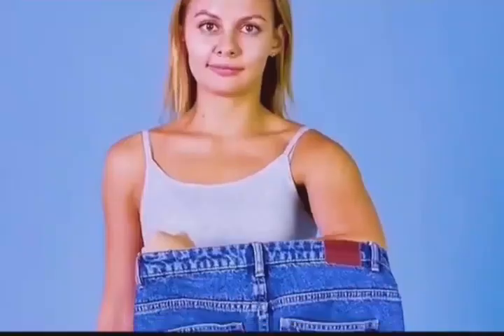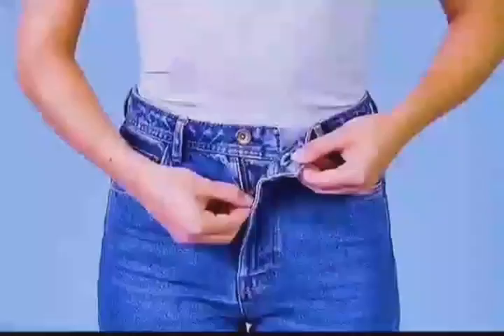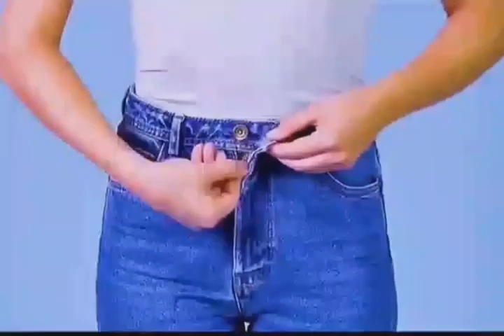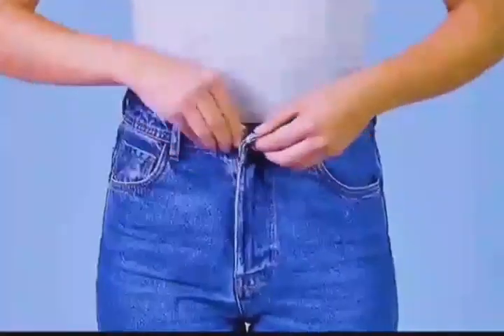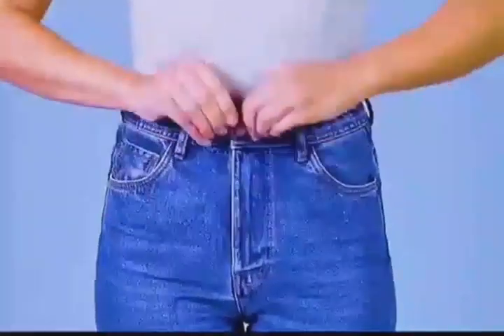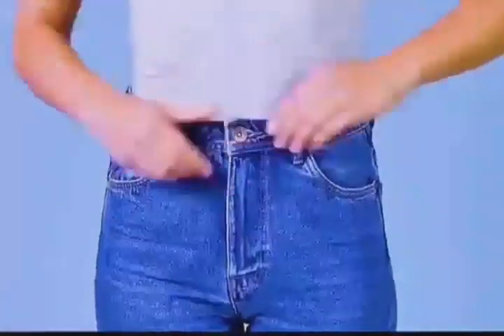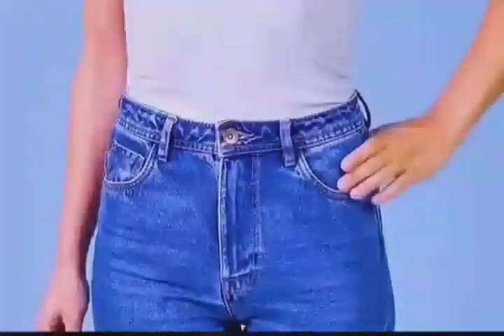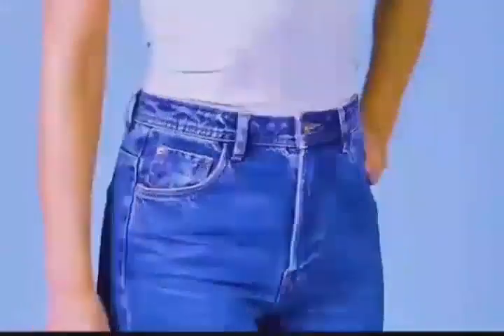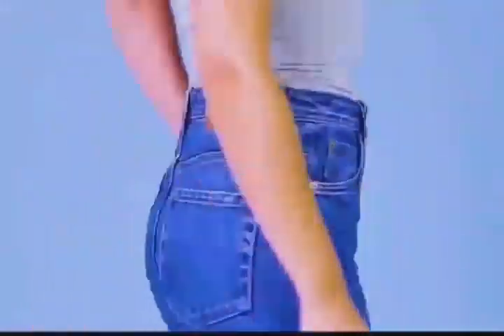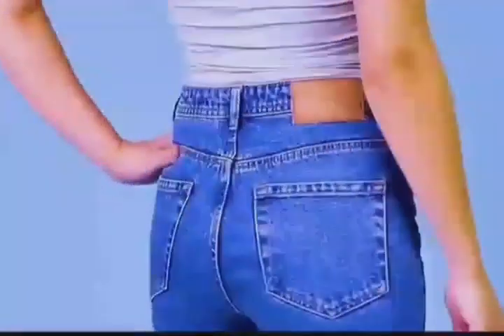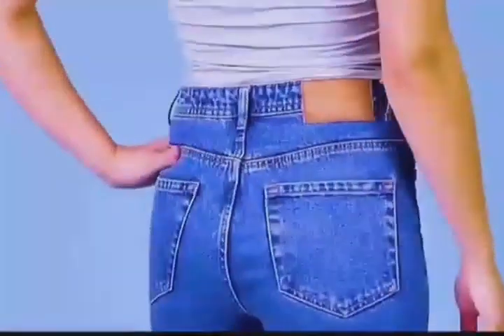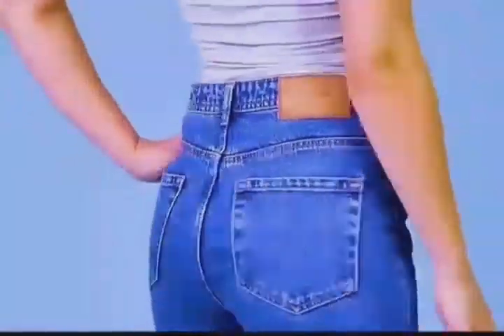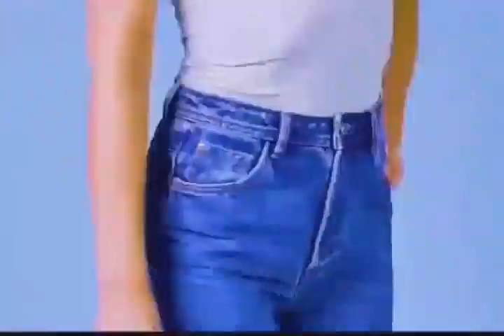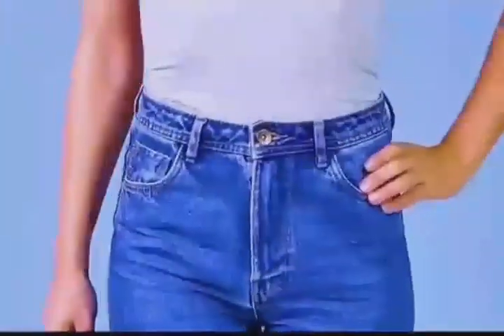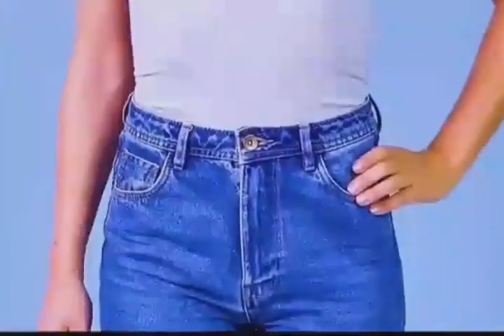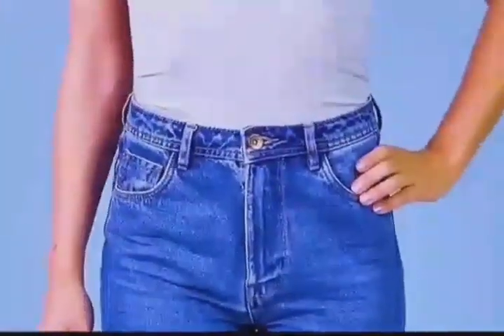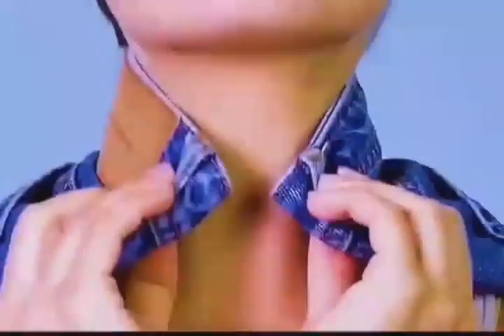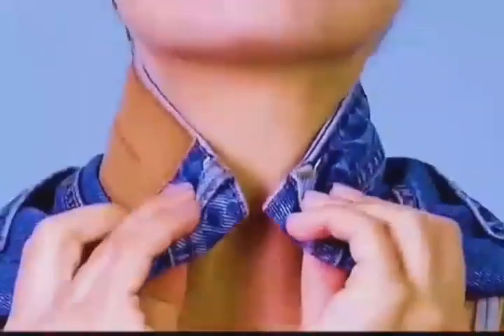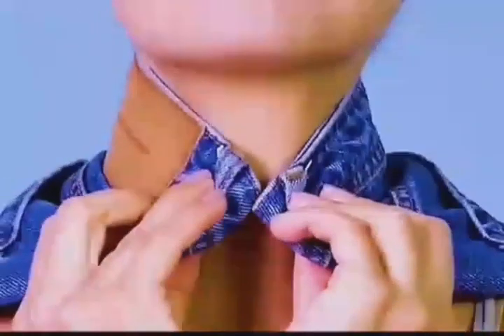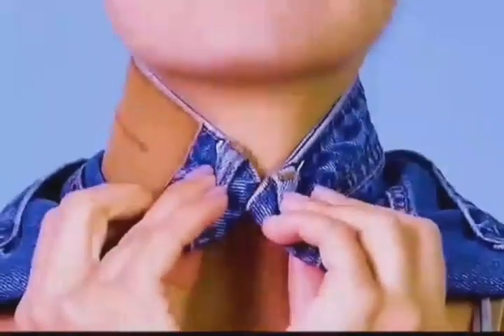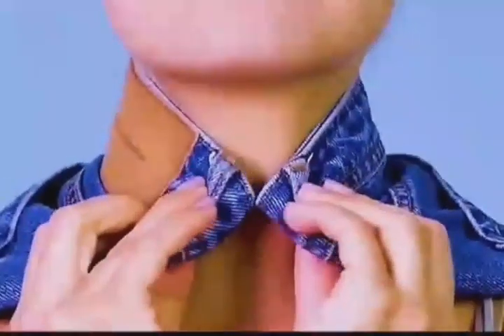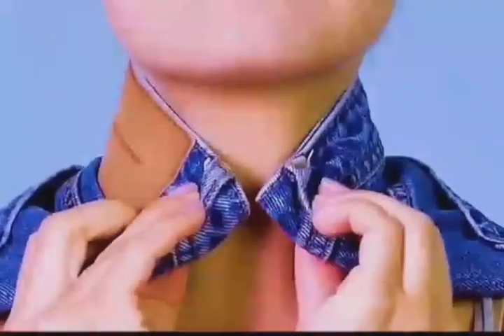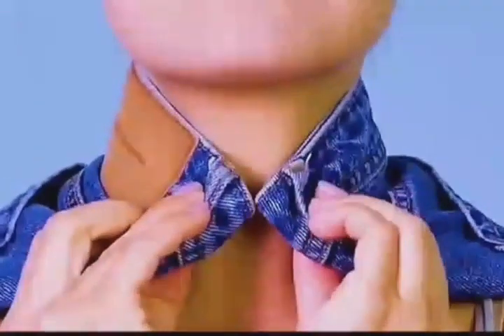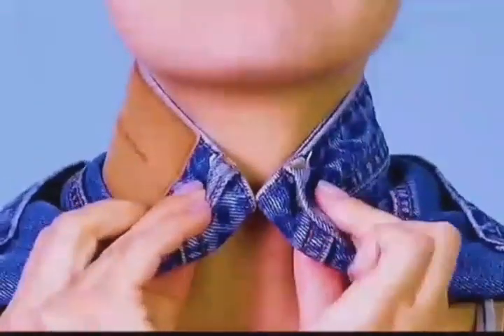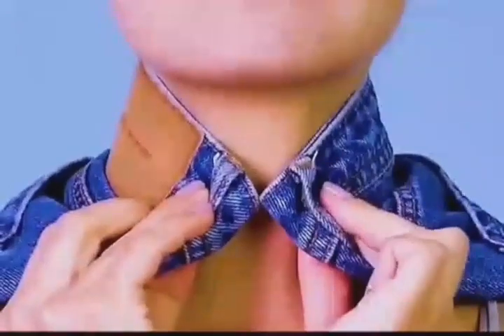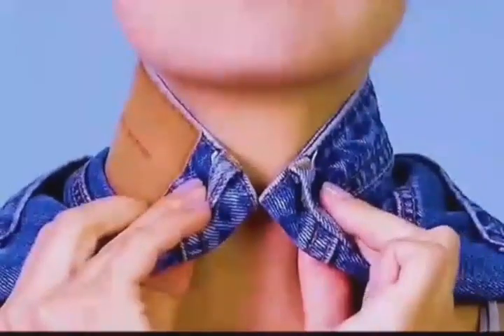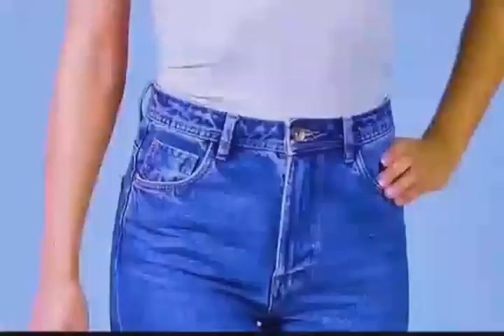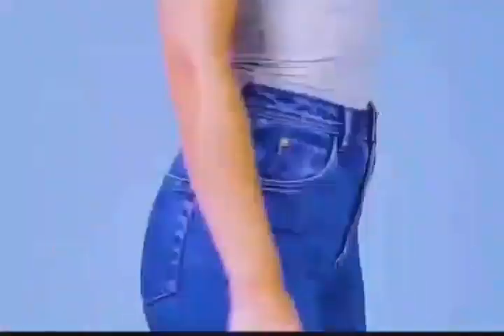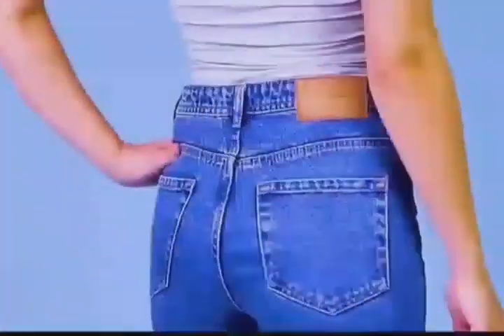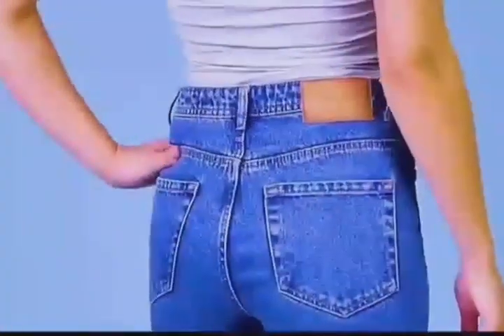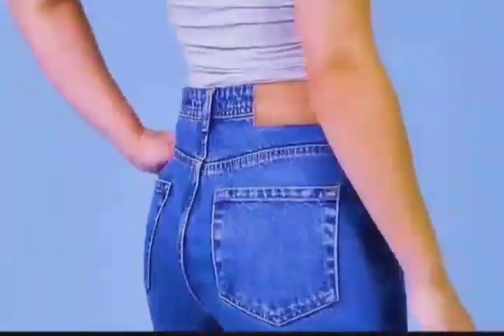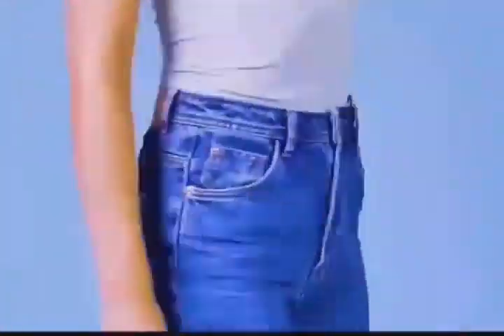If you can fit your arm into the waist of the pants, the waistline is suitable for you. Alternatively, fold the waistband in half and wrap it around your neck — if it fits, the size is right.